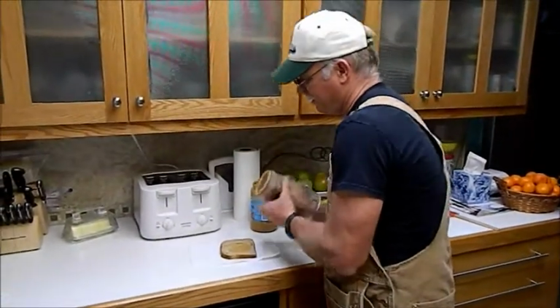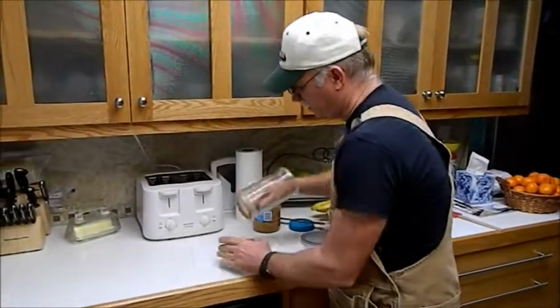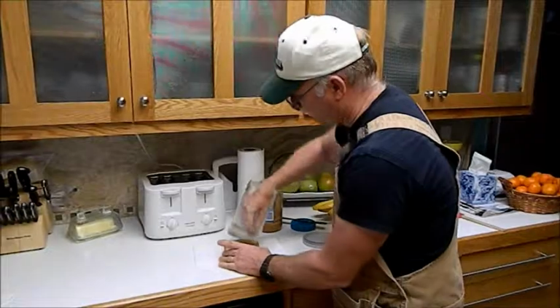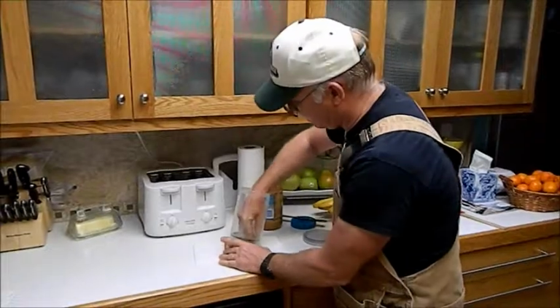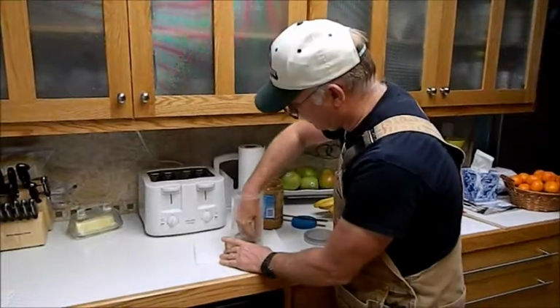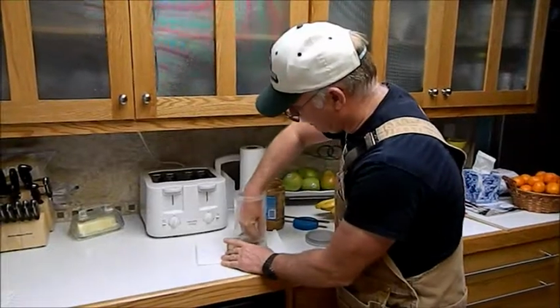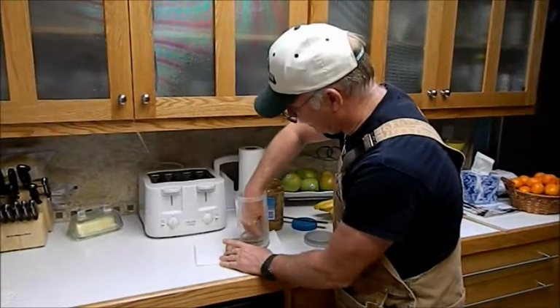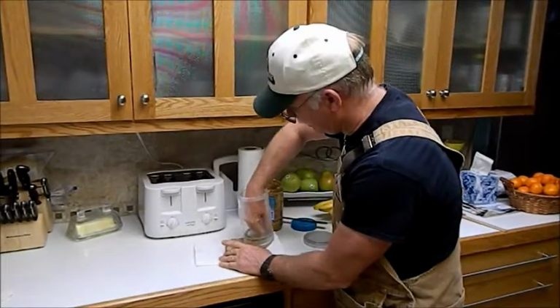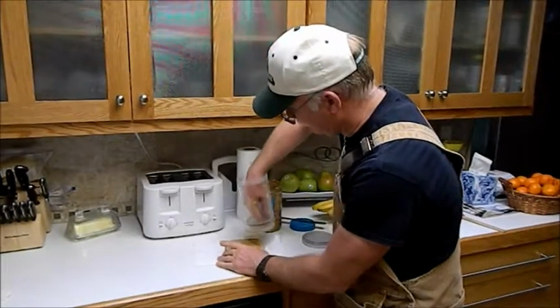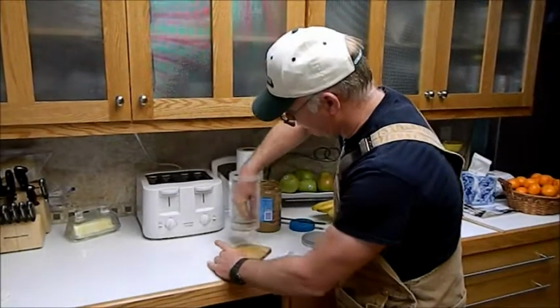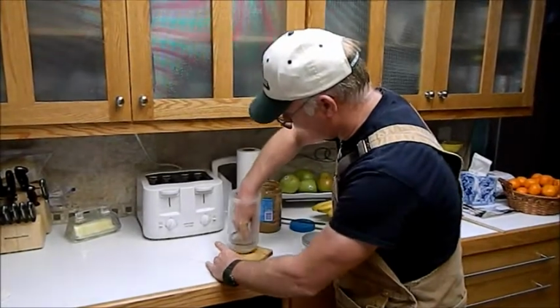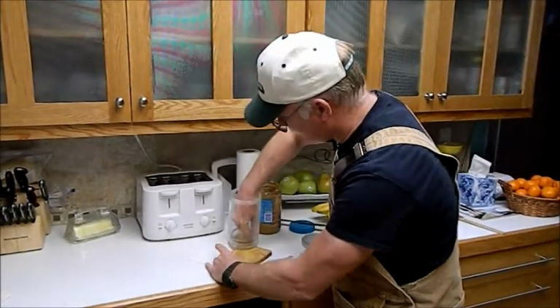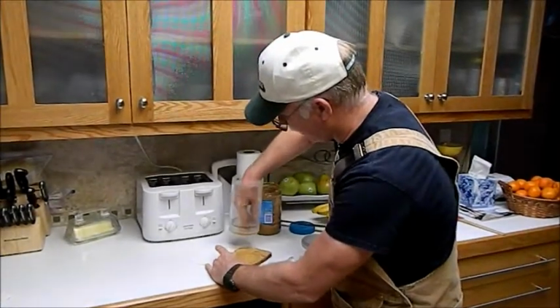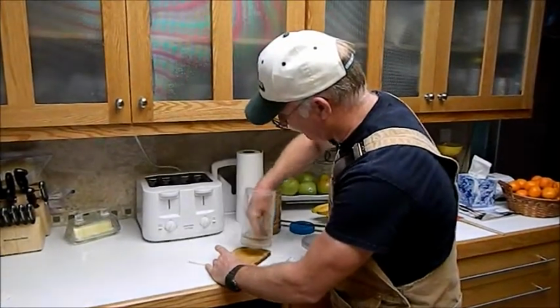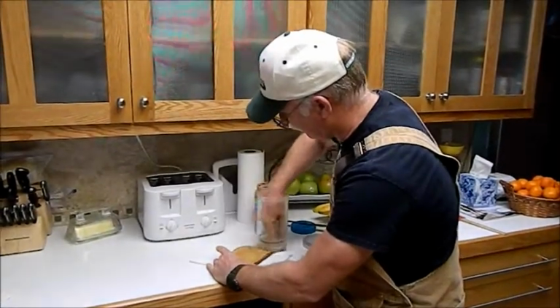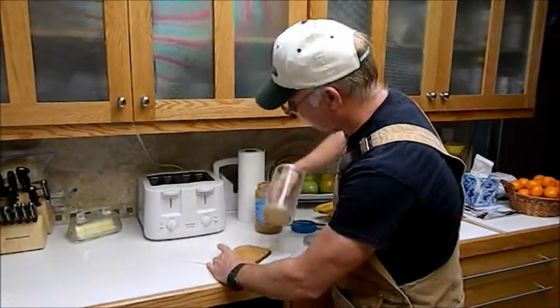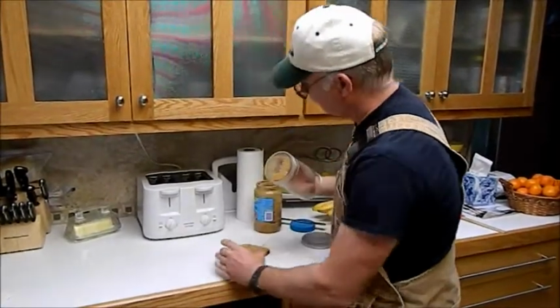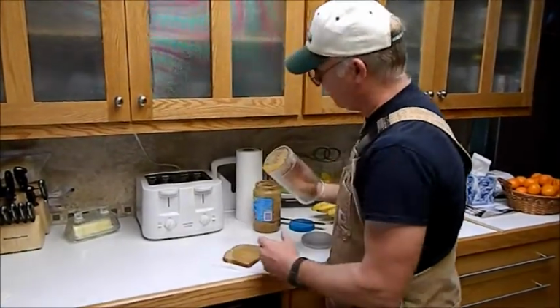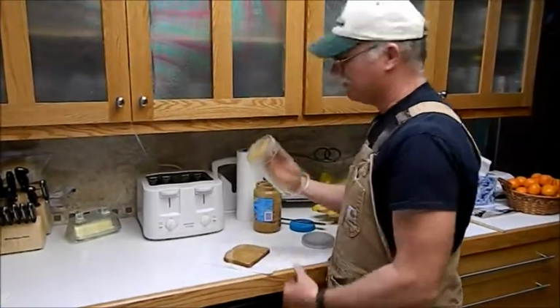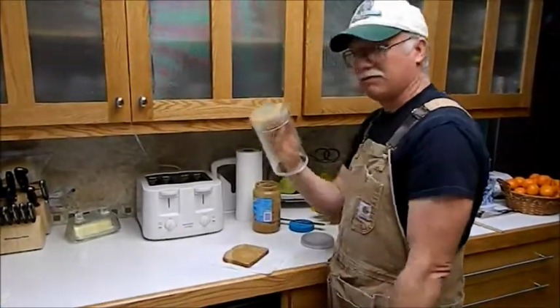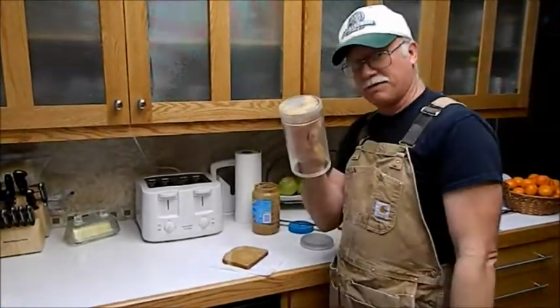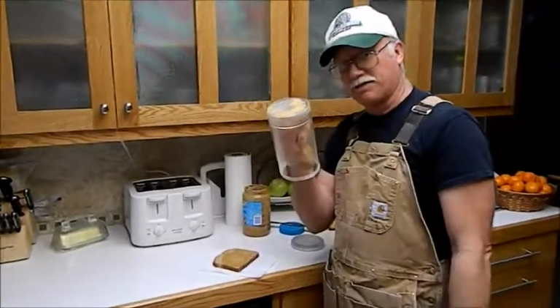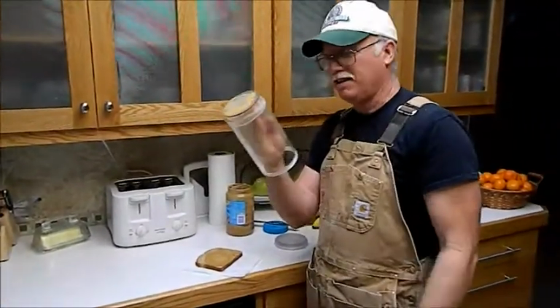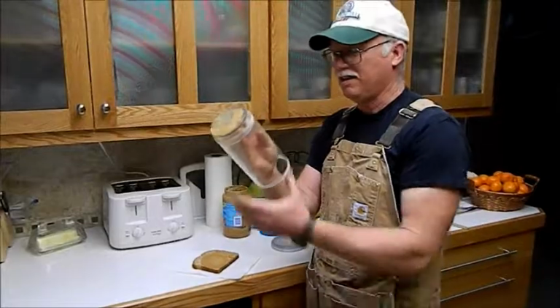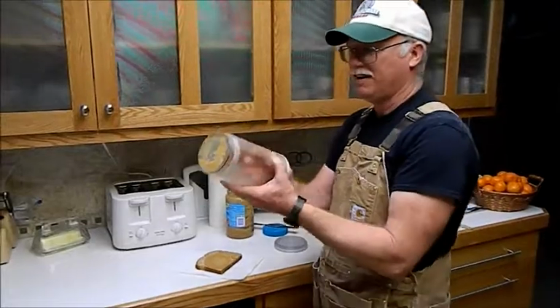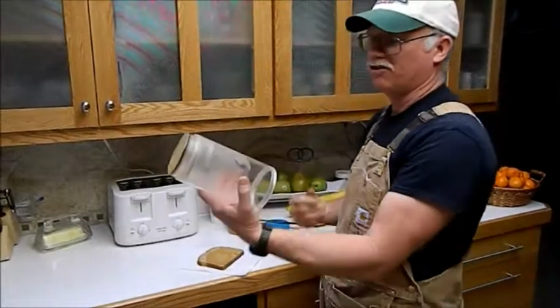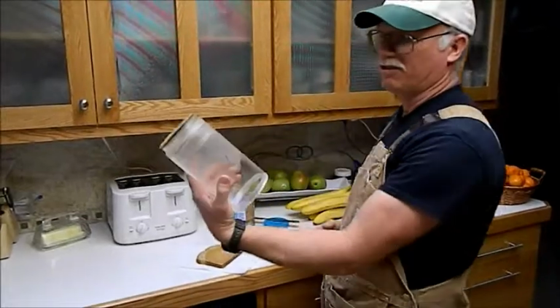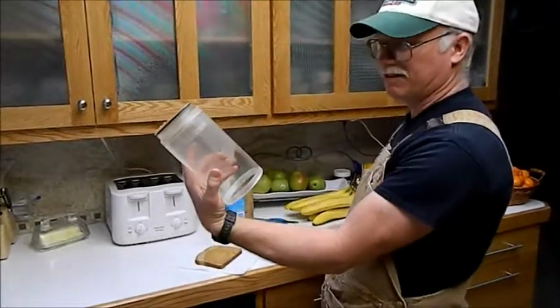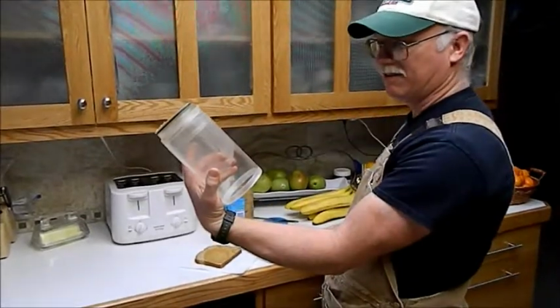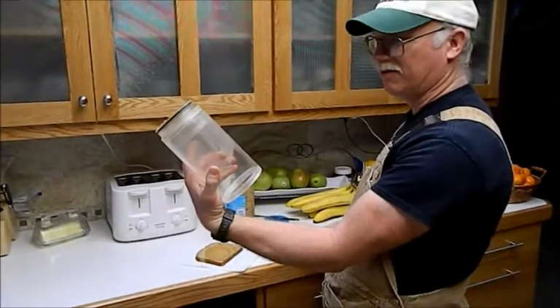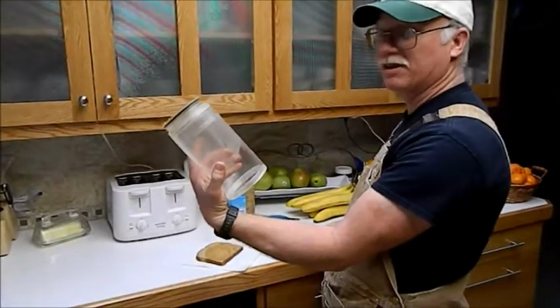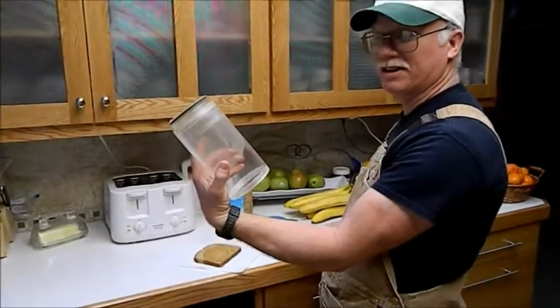Just wipe it on the bread, just like that, and the piston will be virtually clean and the jar will be clean.